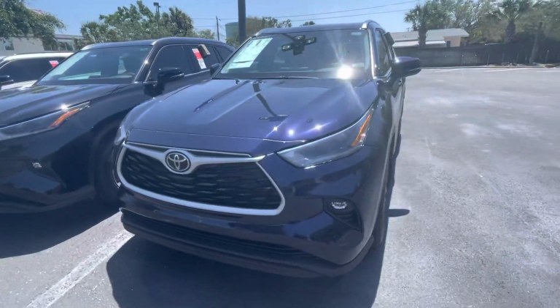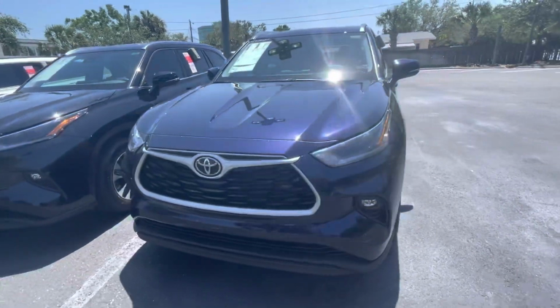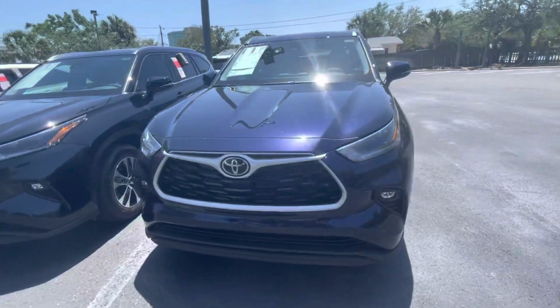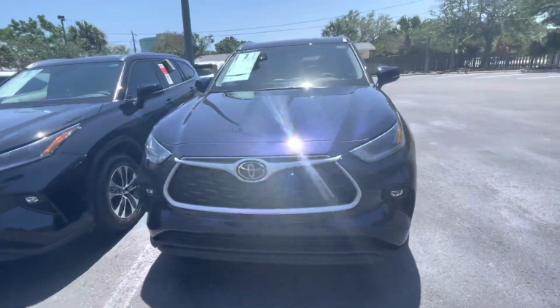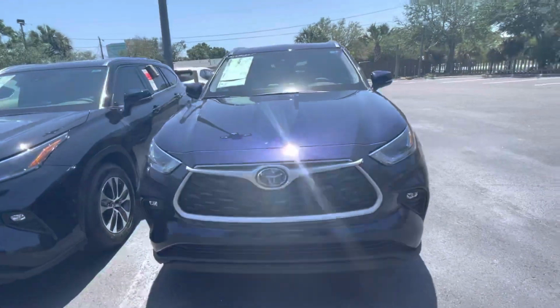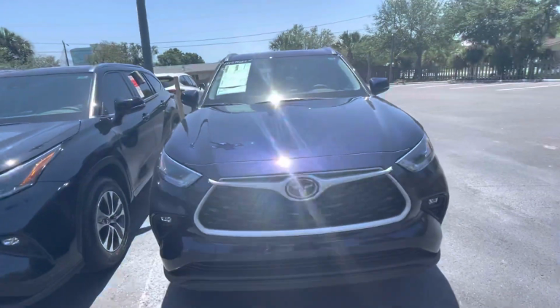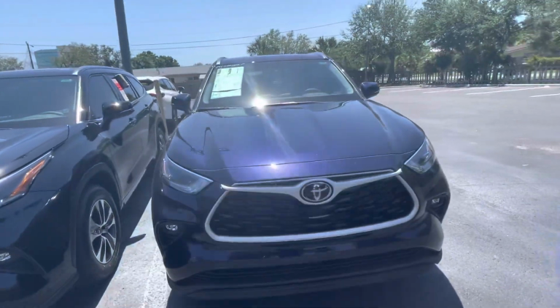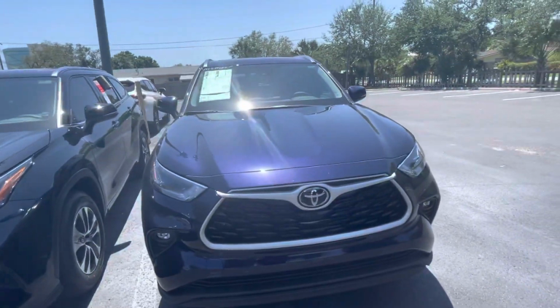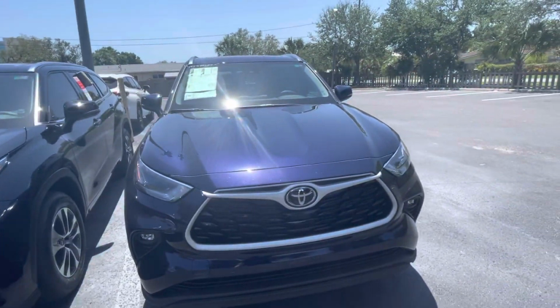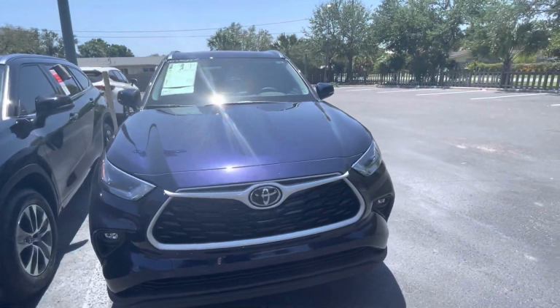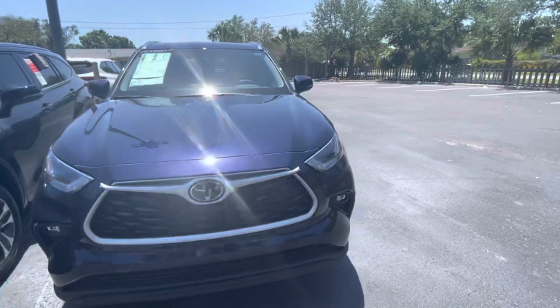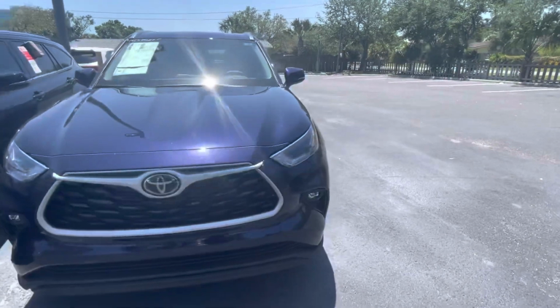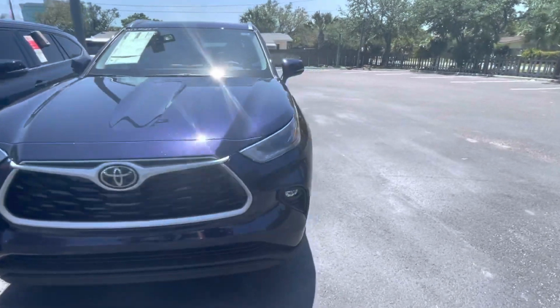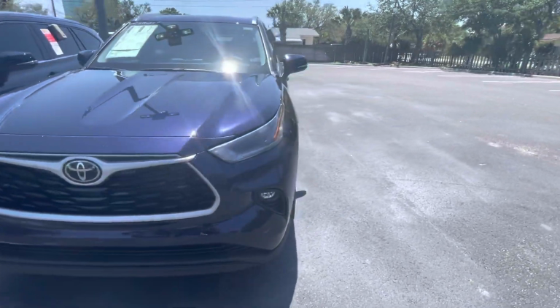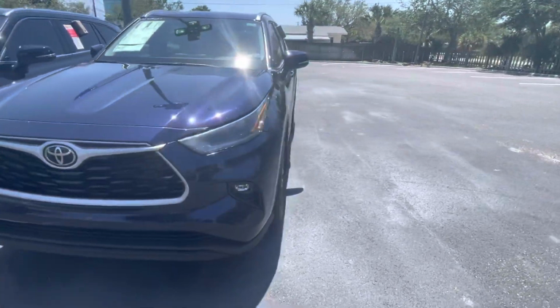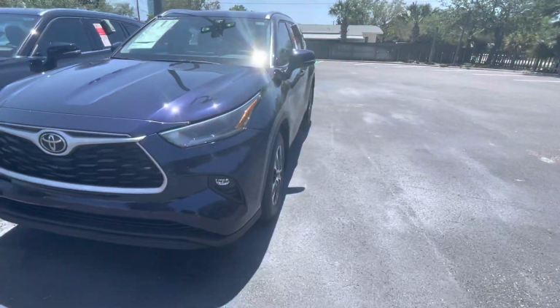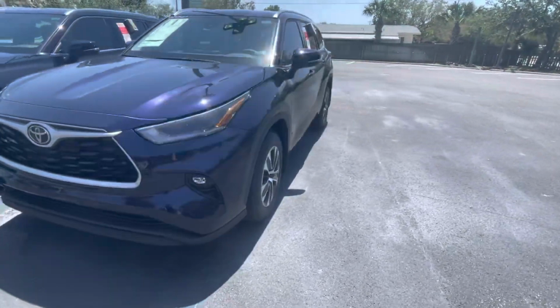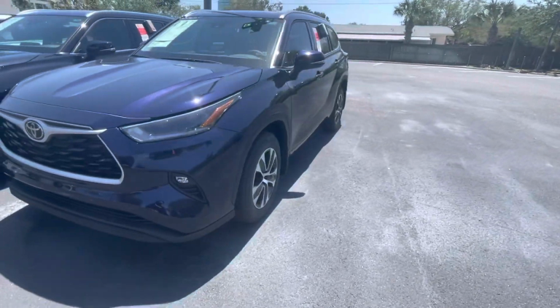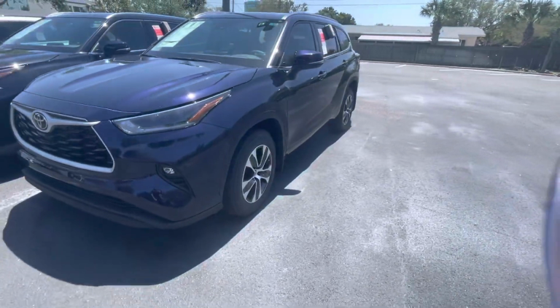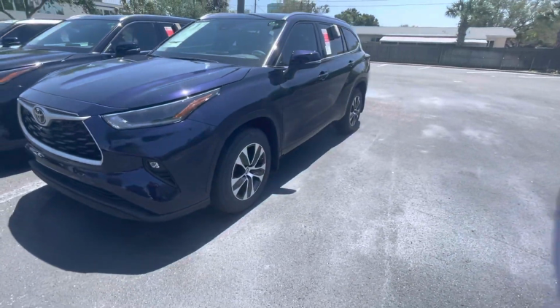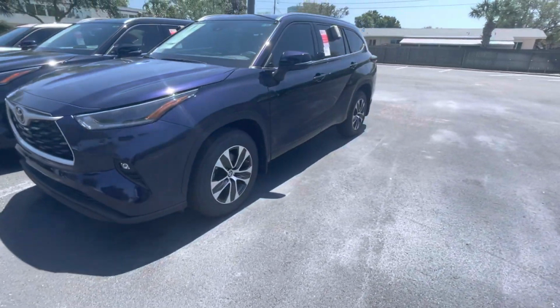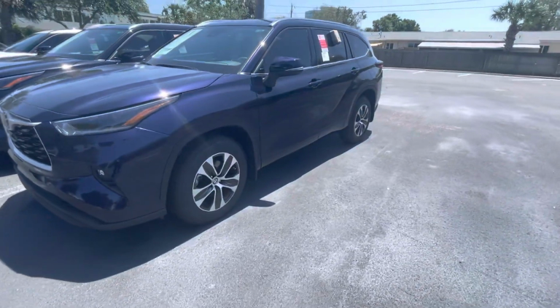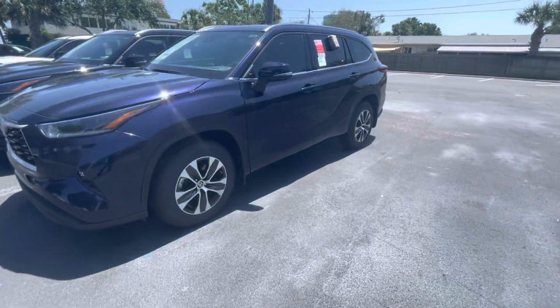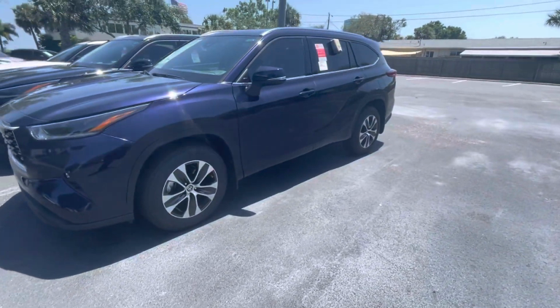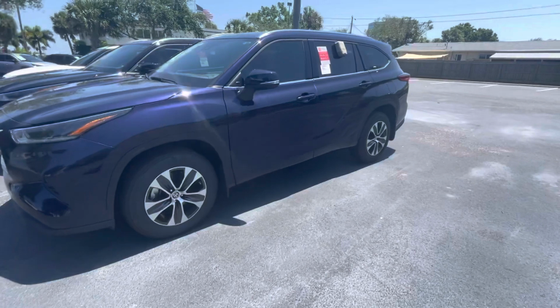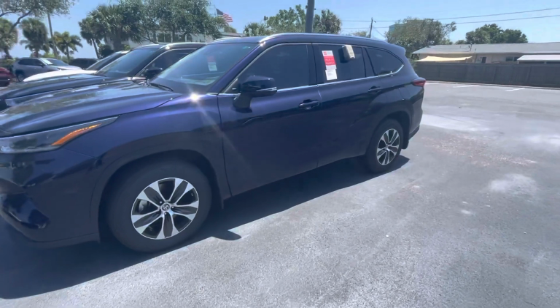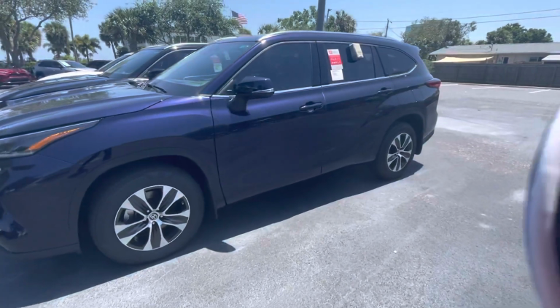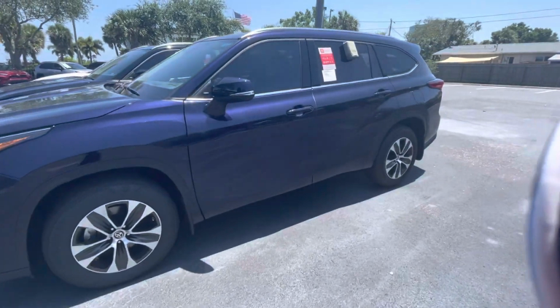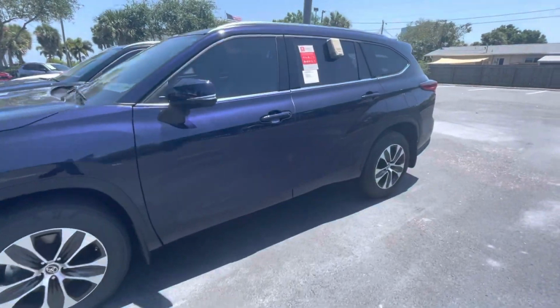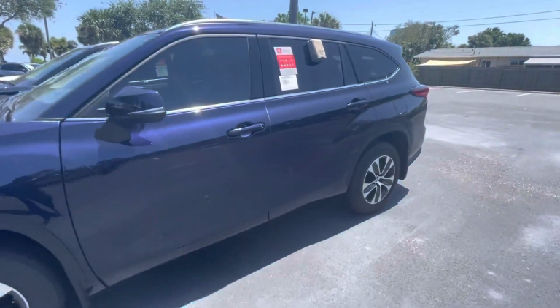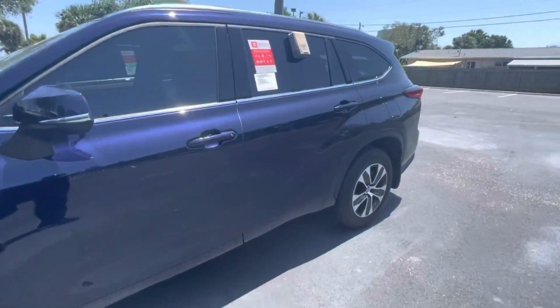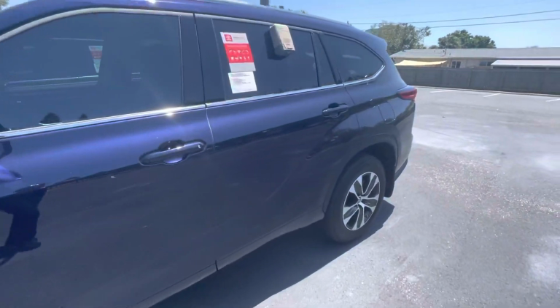This color is called Blueprint. It's kind of a dark blue, but it shines in the sun. Really pretty.